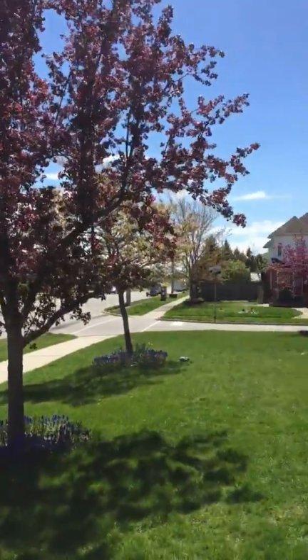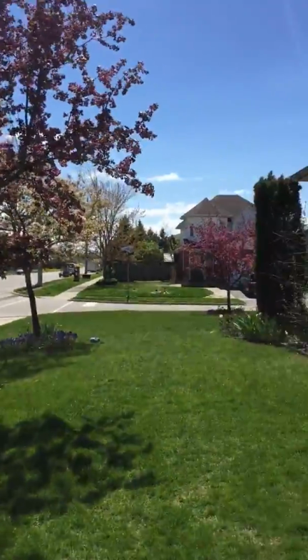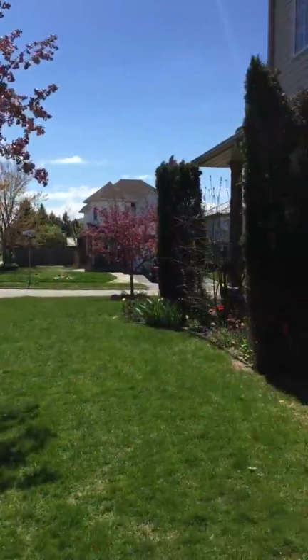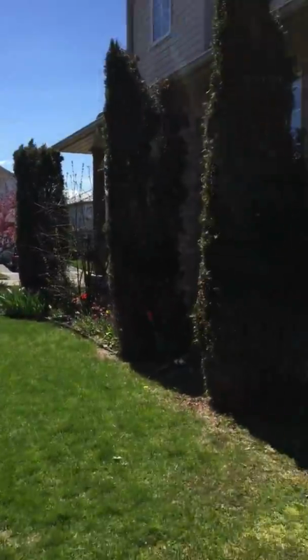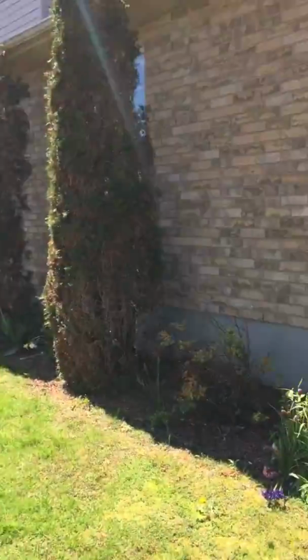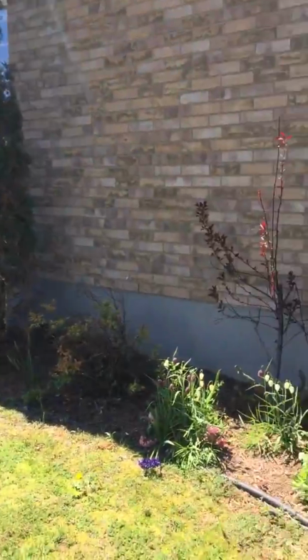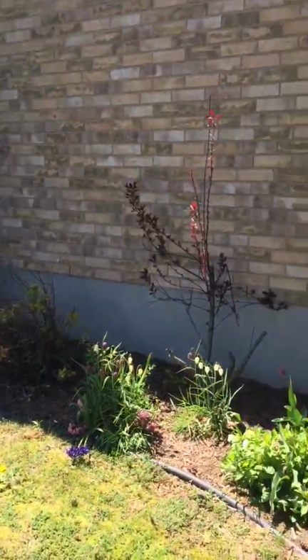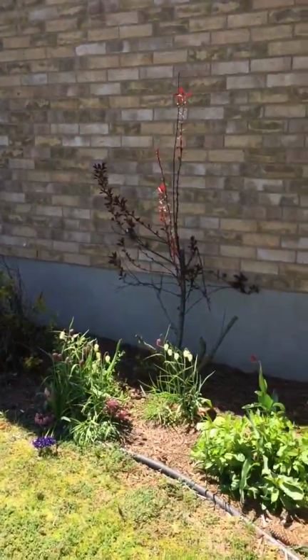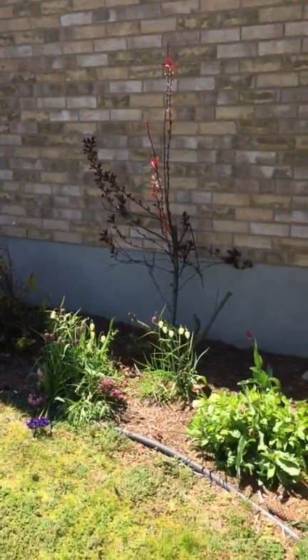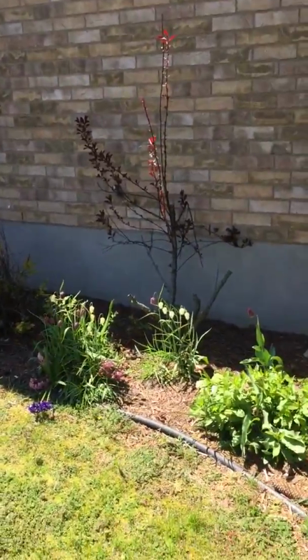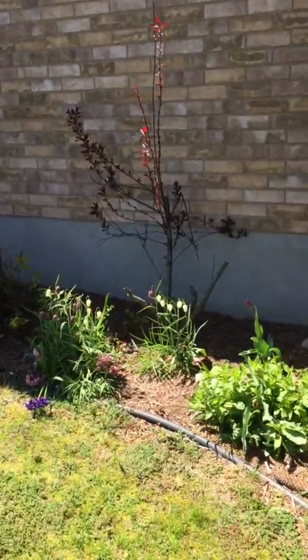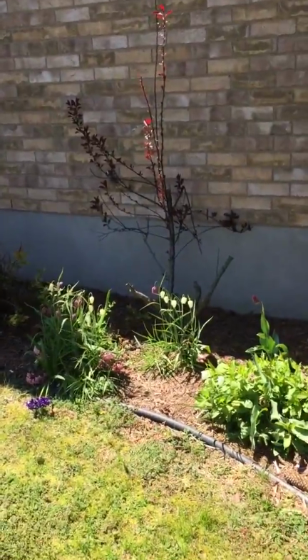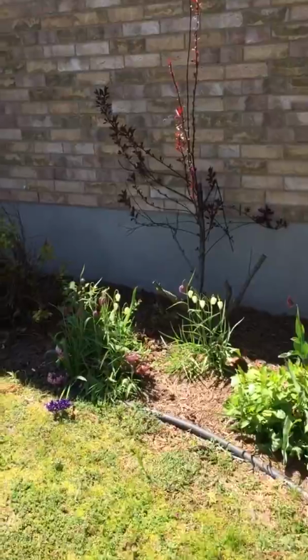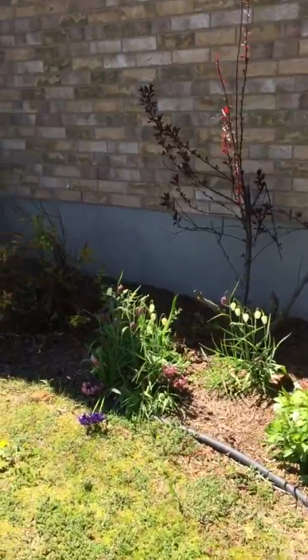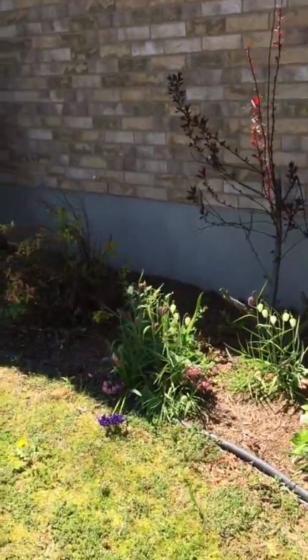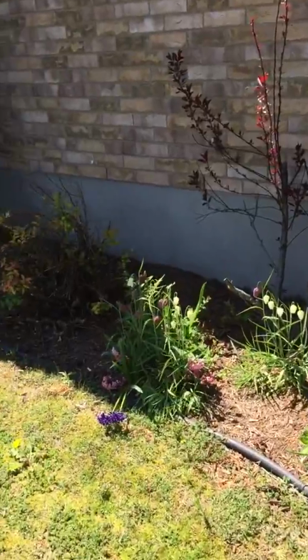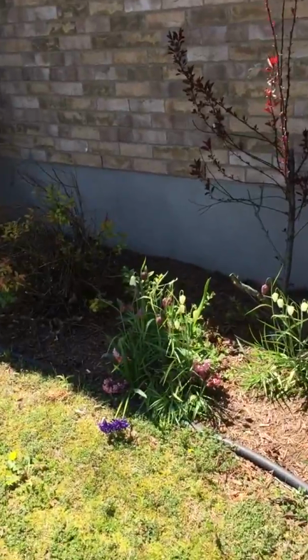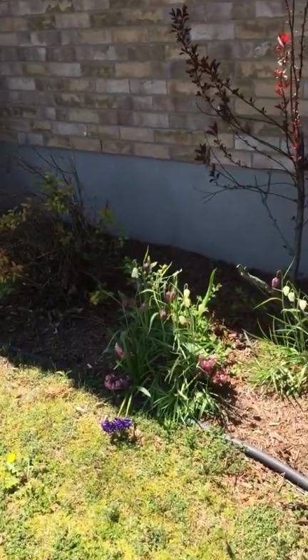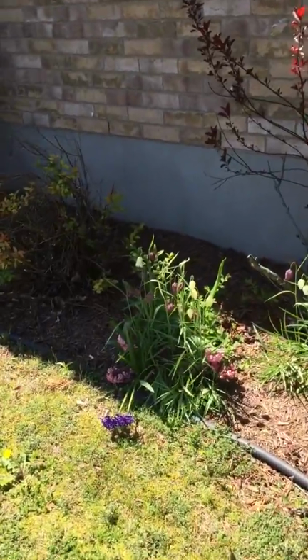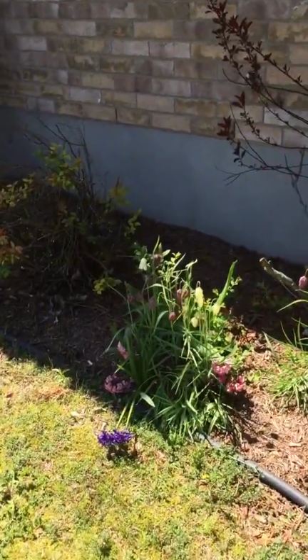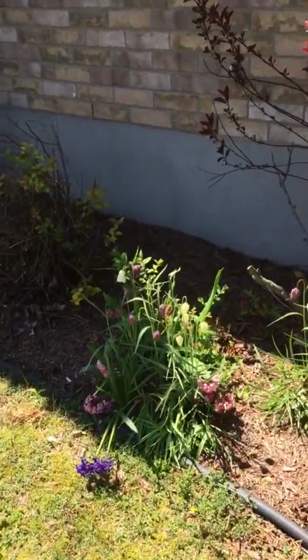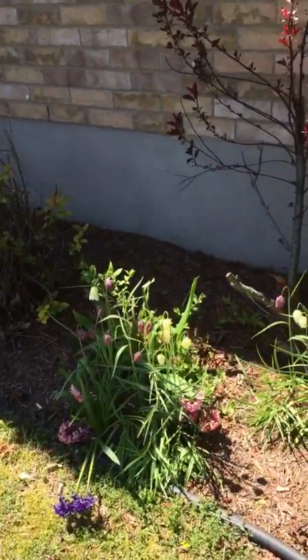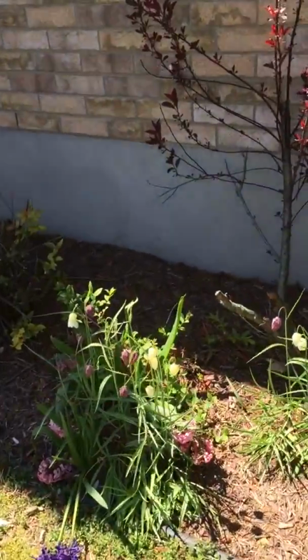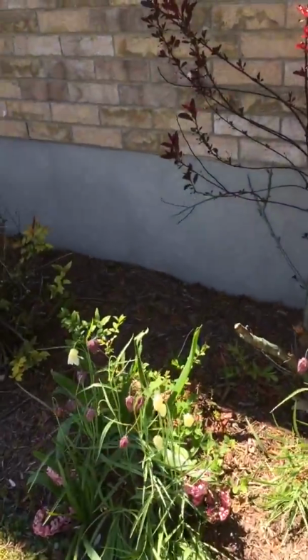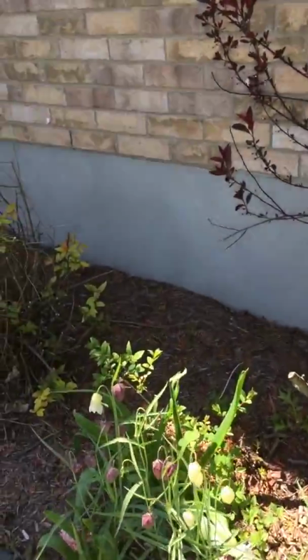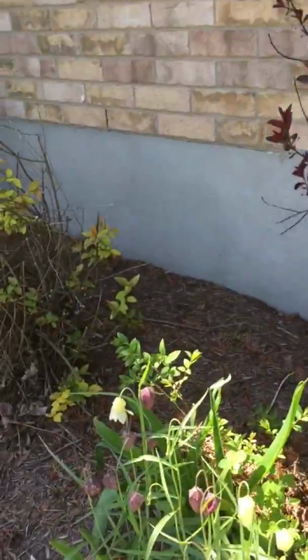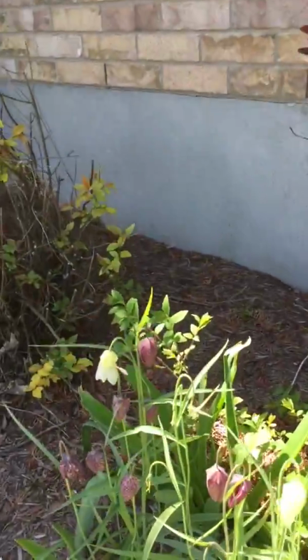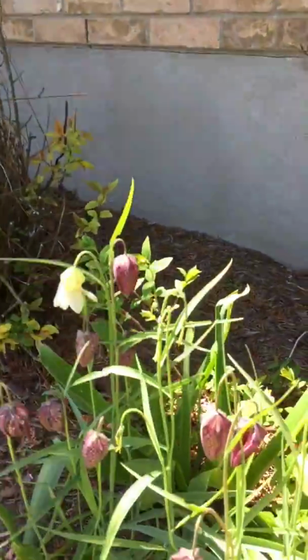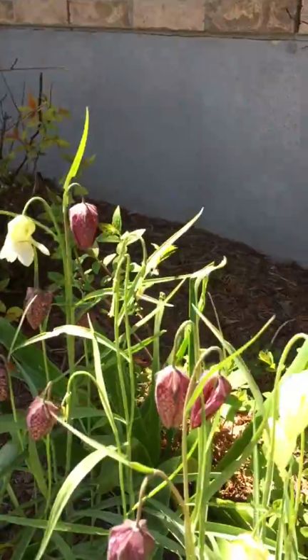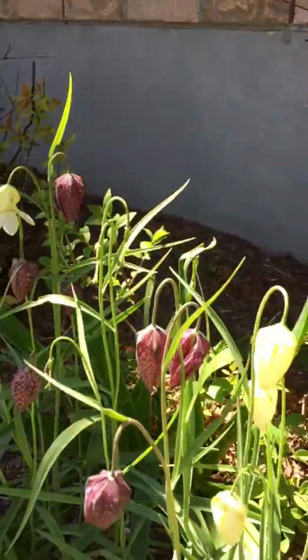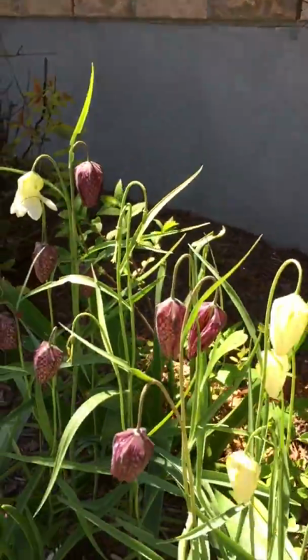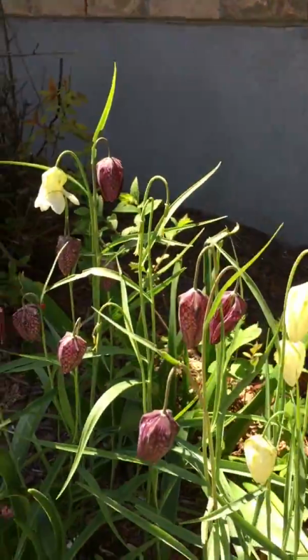Some of the nice flowers and tulips that we've figured out — I've planted these for many years. Here's Janice's favourites, these two-toned ones. Very nice.